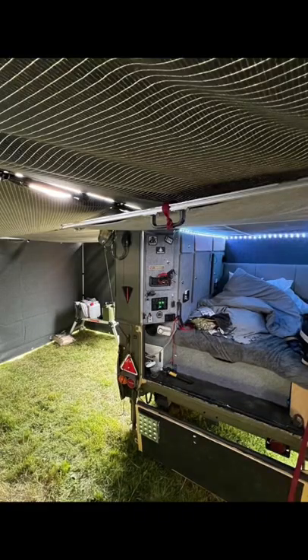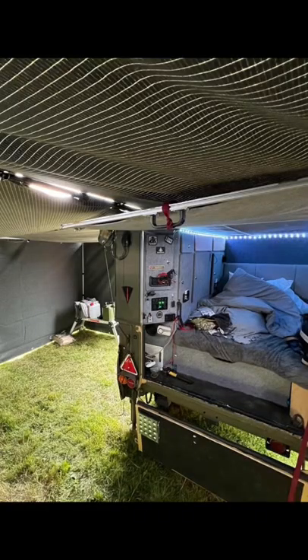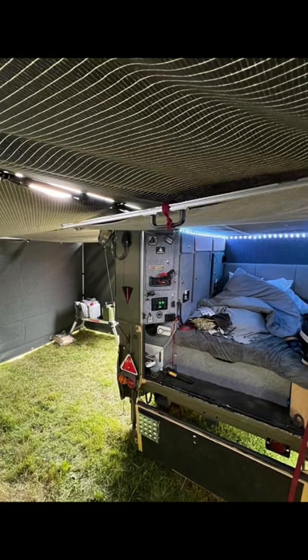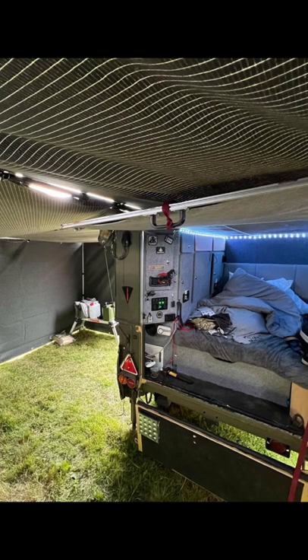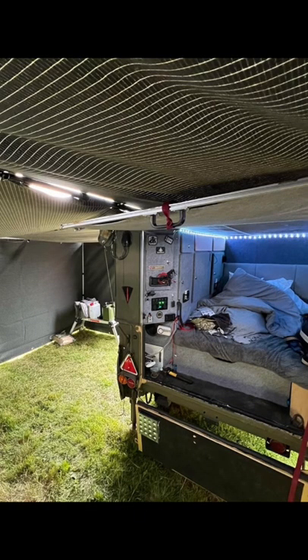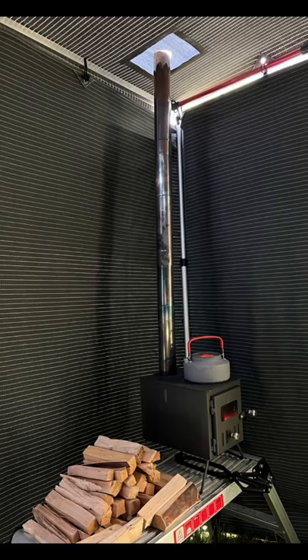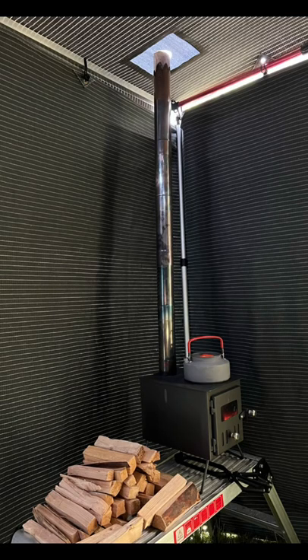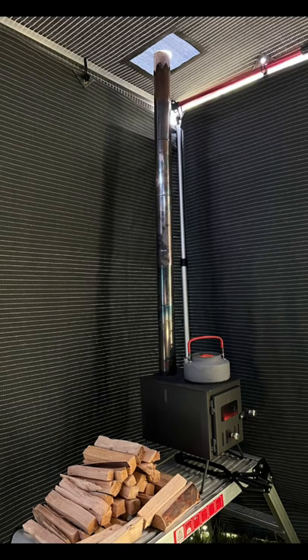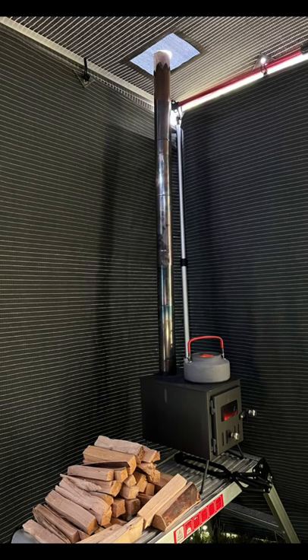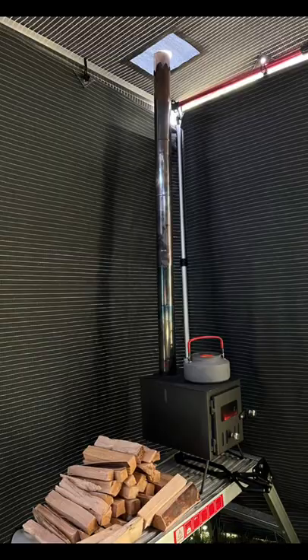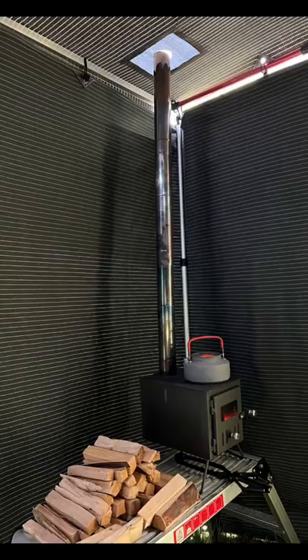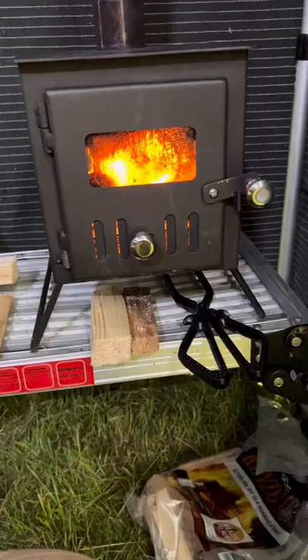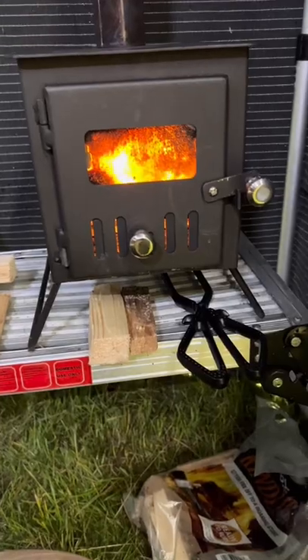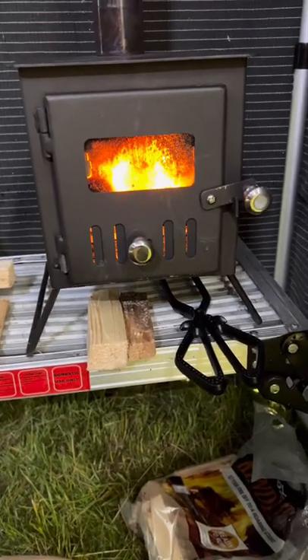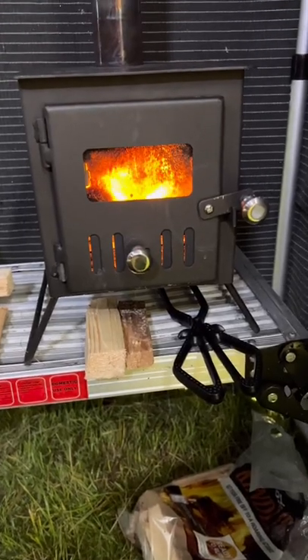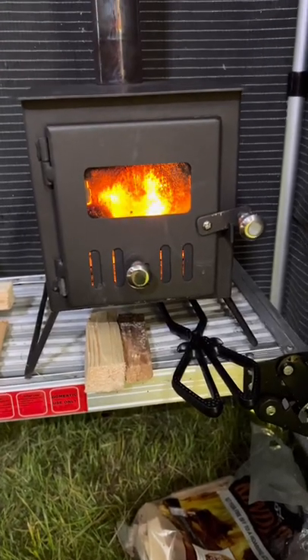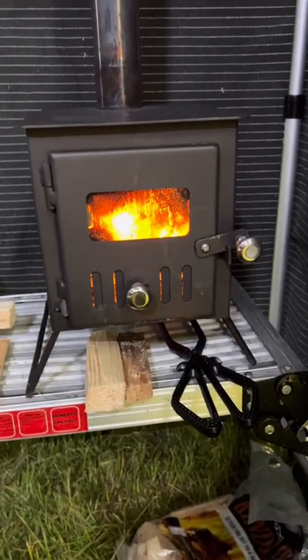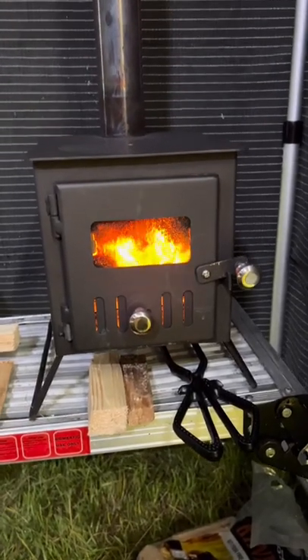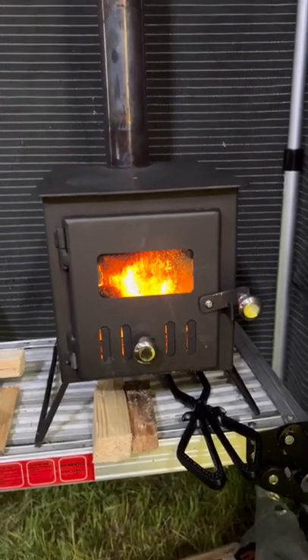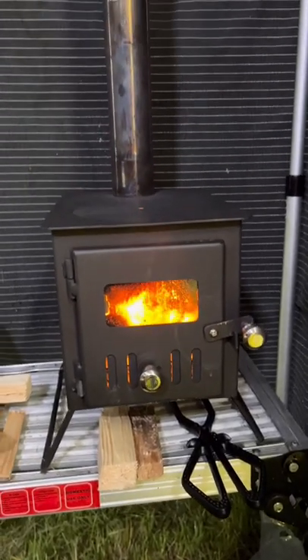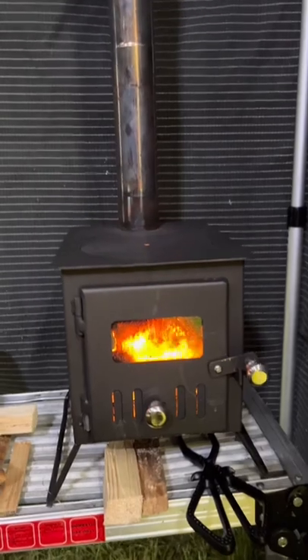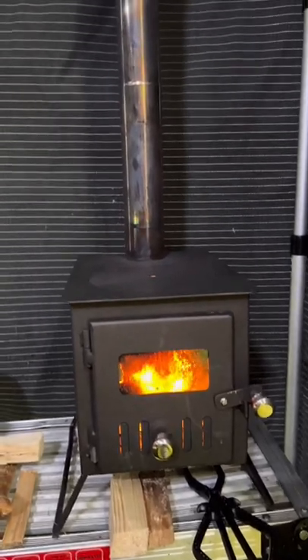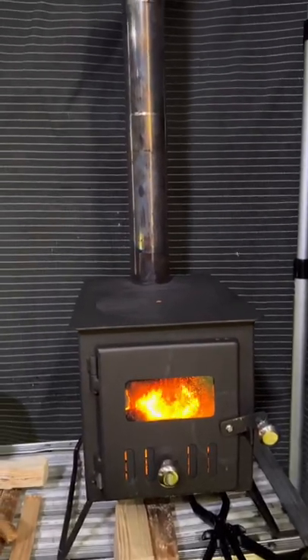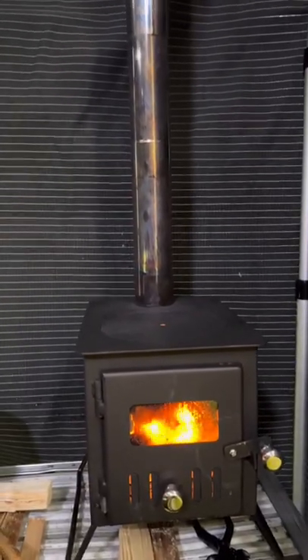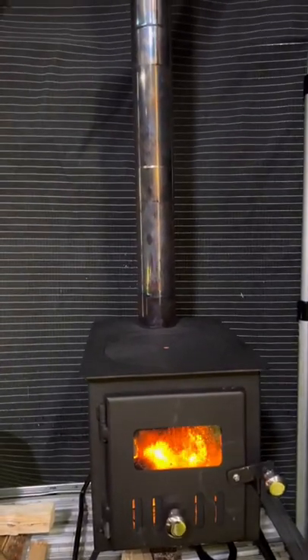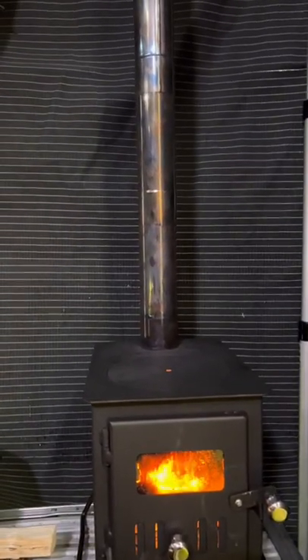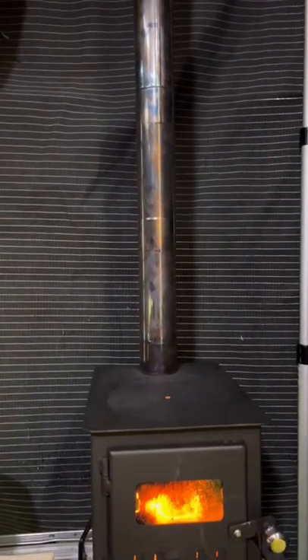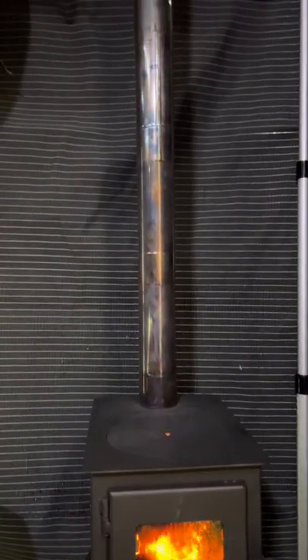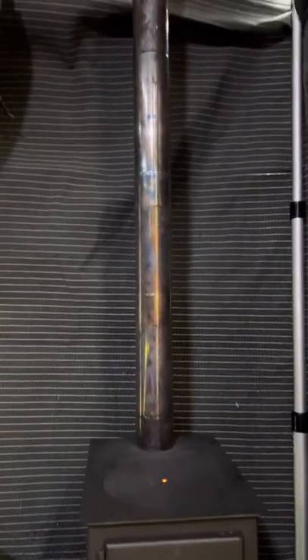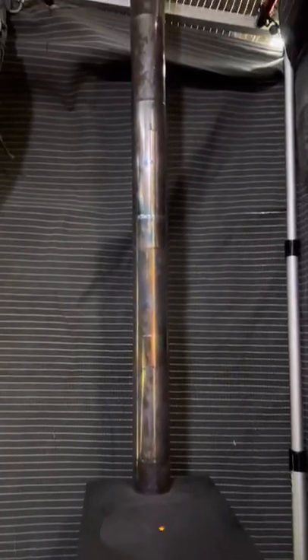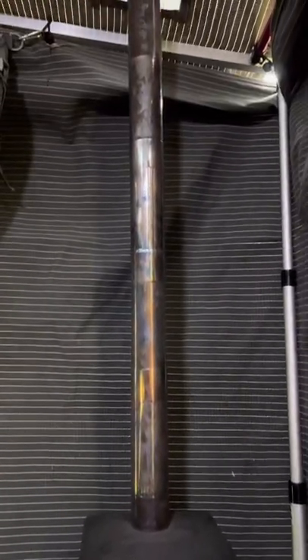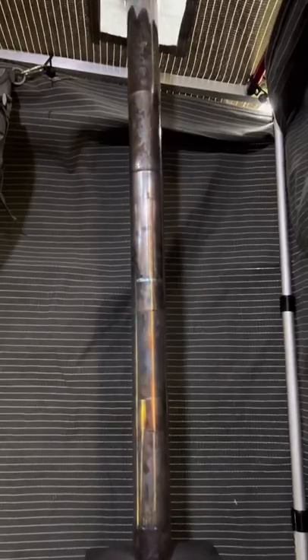Inside the trailer is a double bed, and I've just recently fitted a log burner. I've got another log burner in tandem with the diesel heater, so the area outside and inside the trailer is going to be lovely and warm.